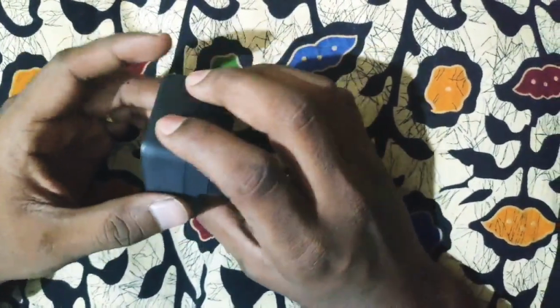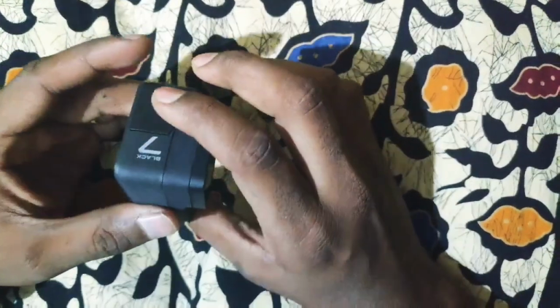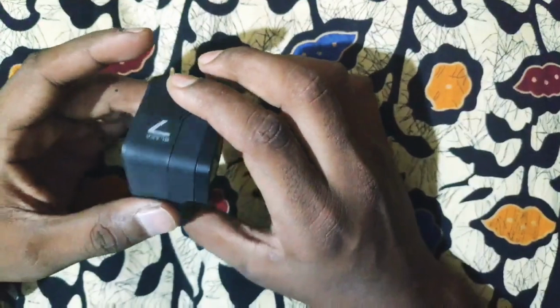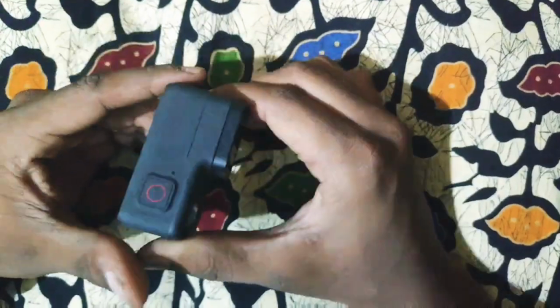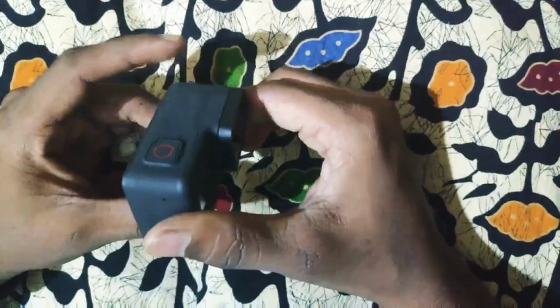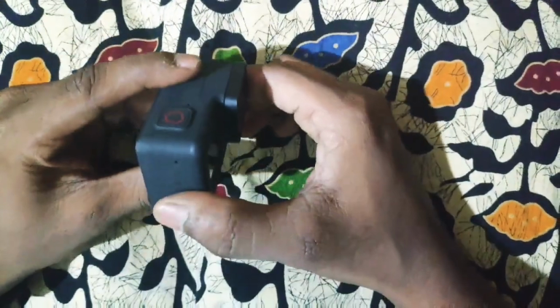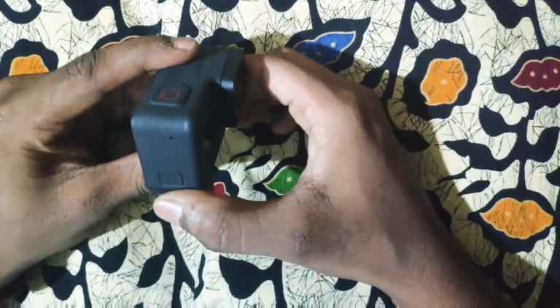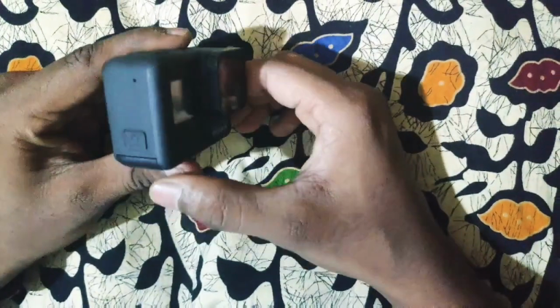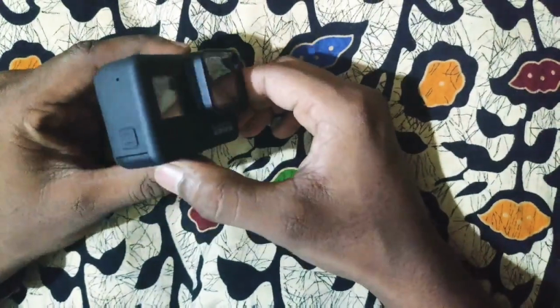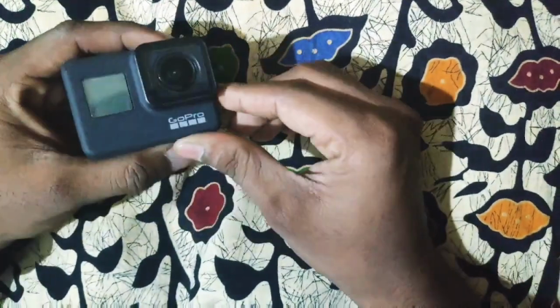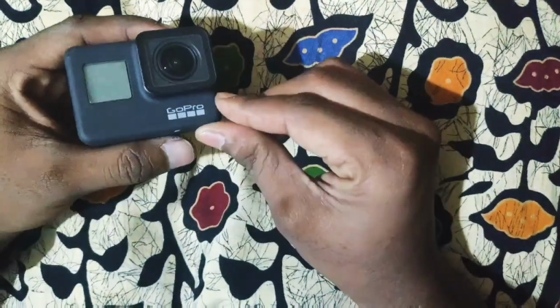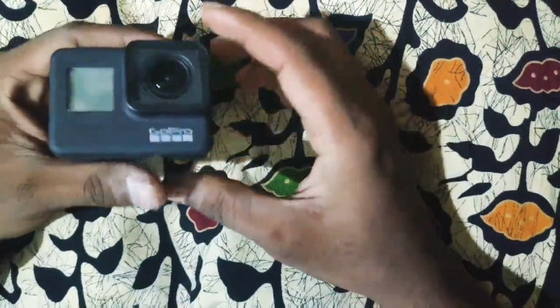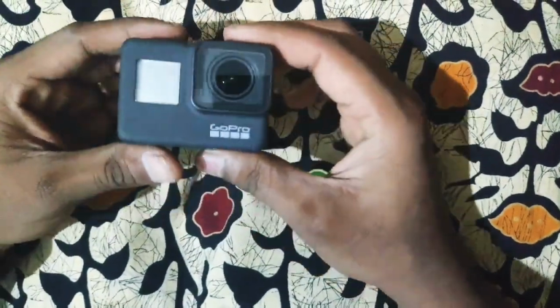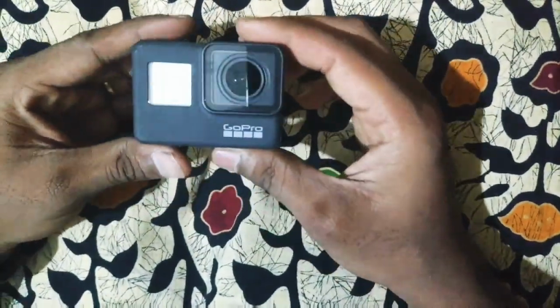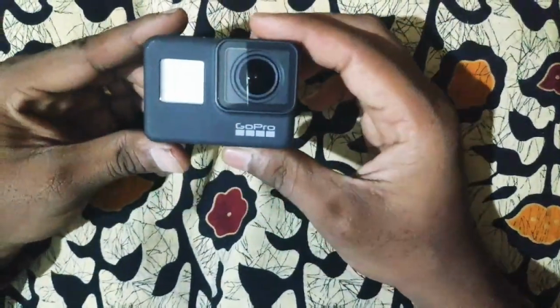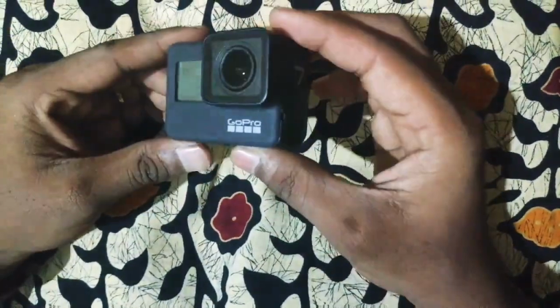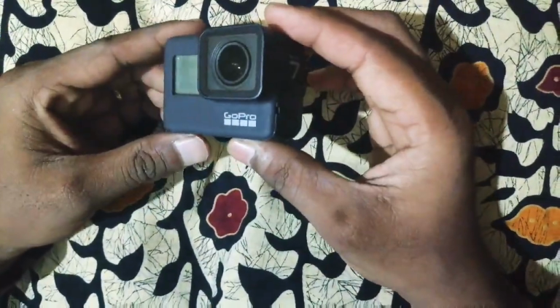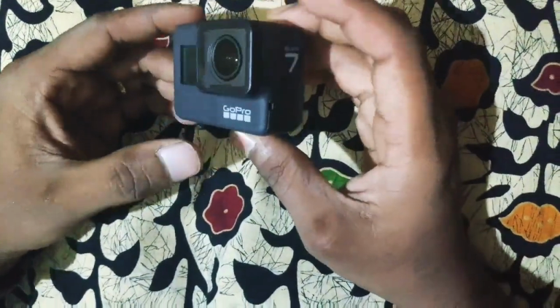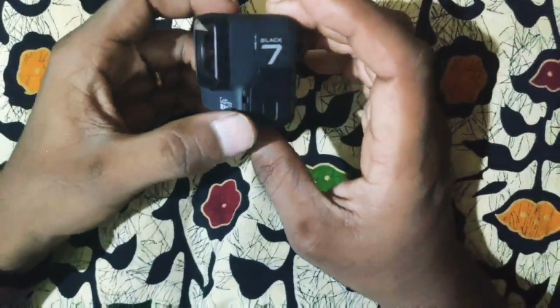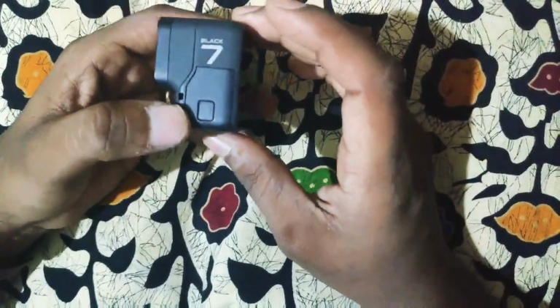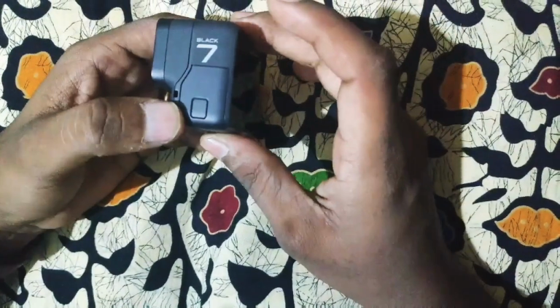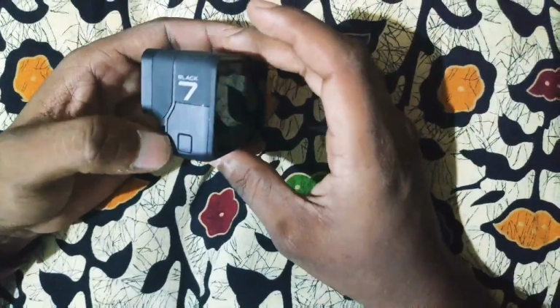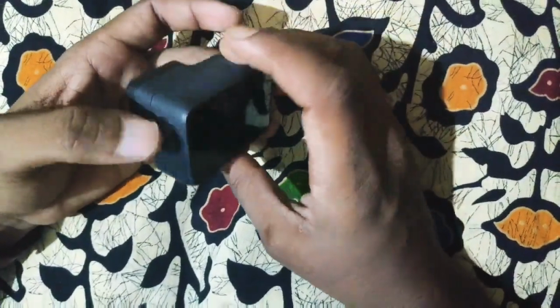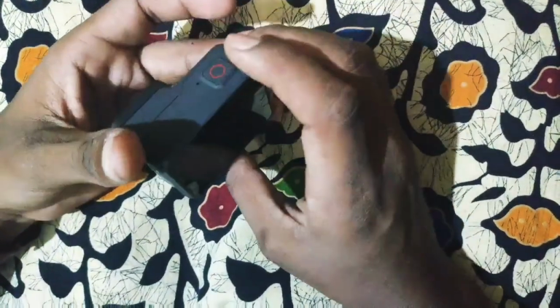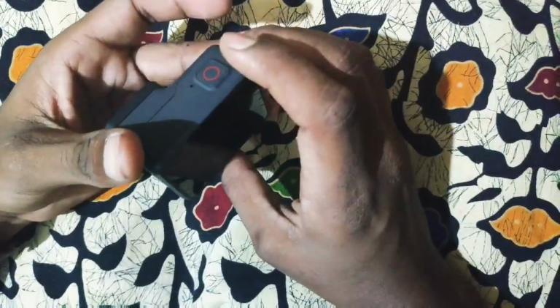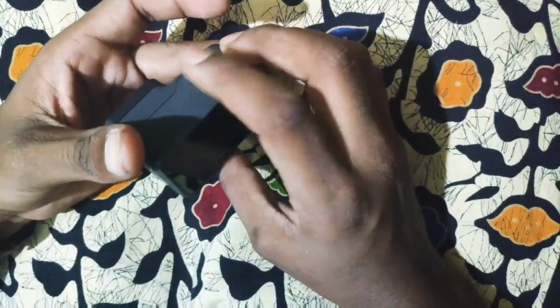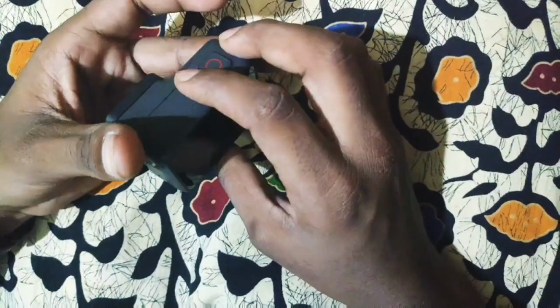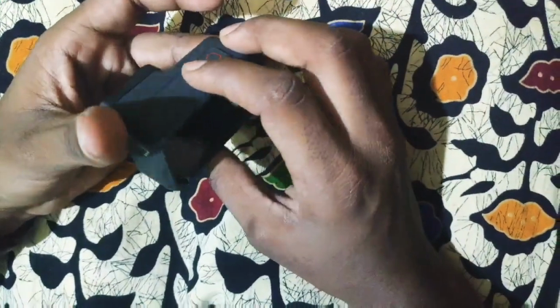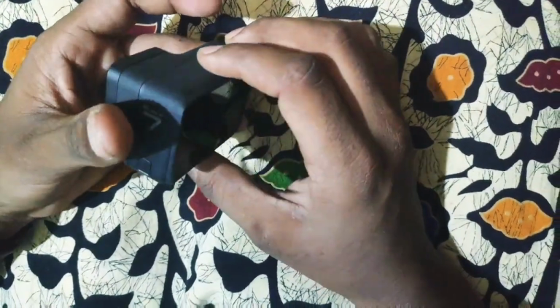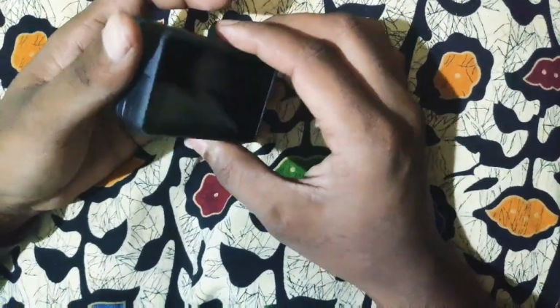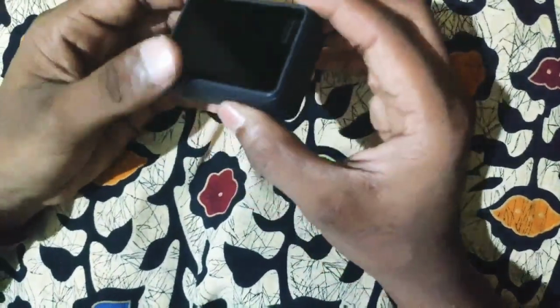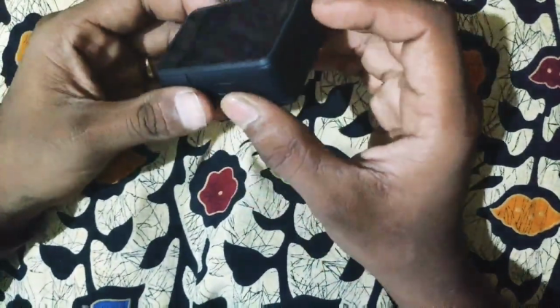First, the build has a braced and slippery body. After heavy usage, the build has sustained well. Now, let's take a better look at the build of the GoPro 7.